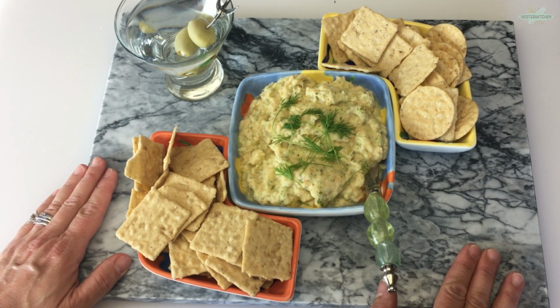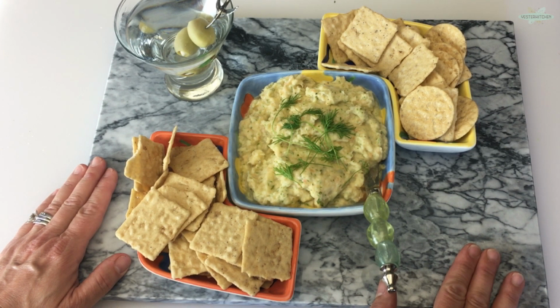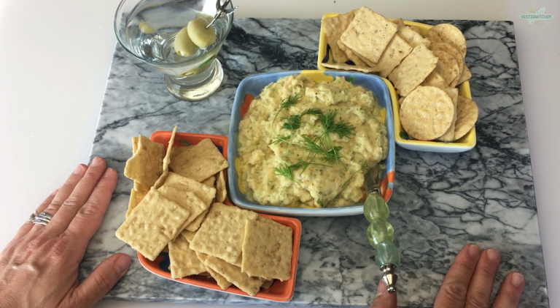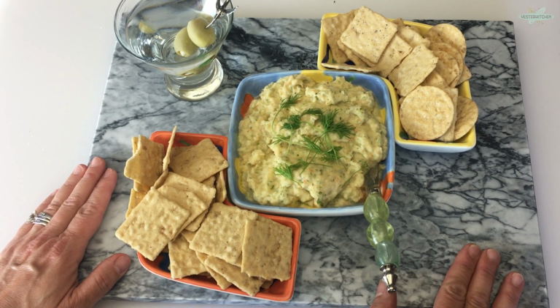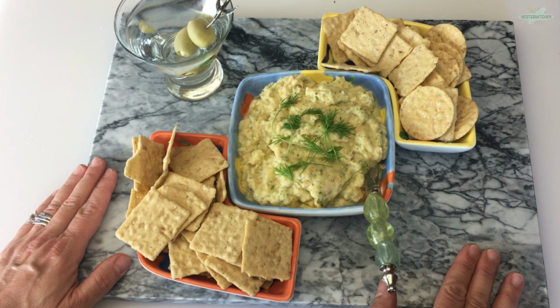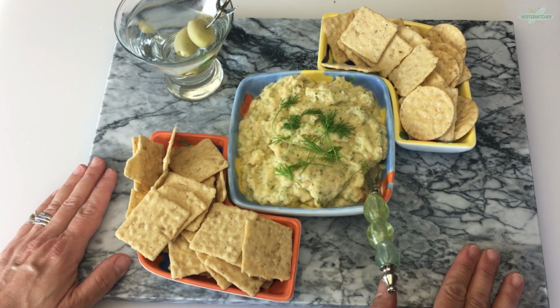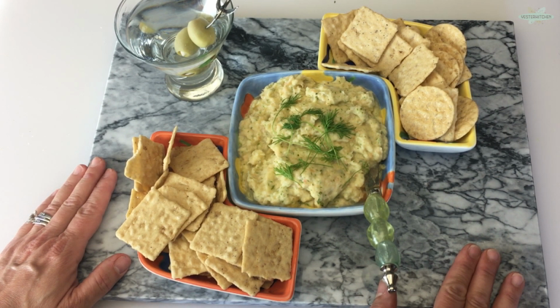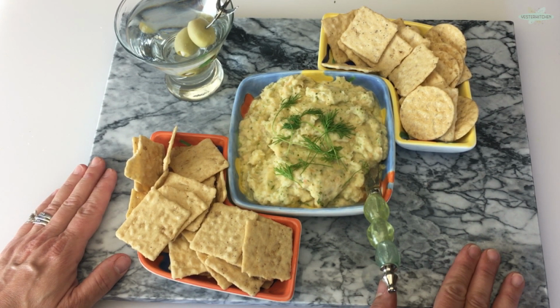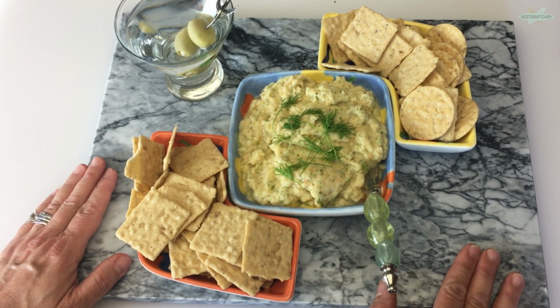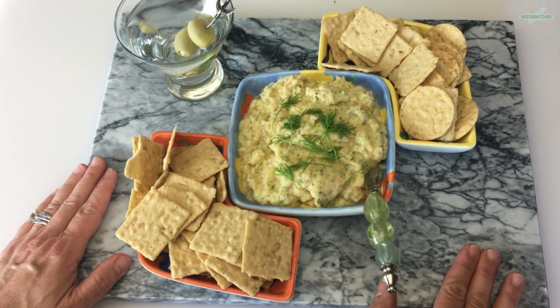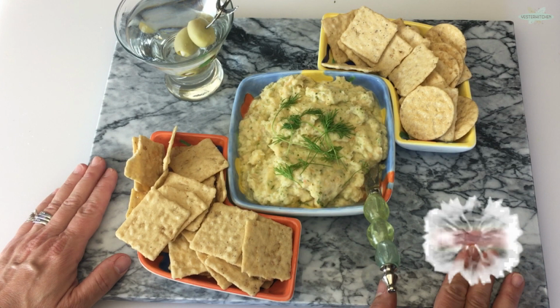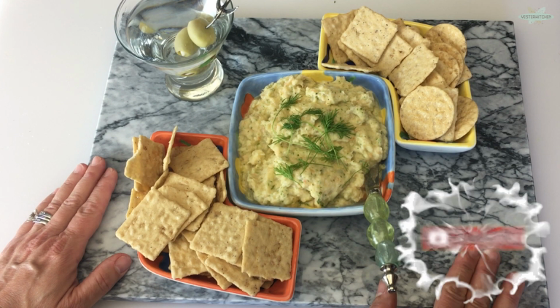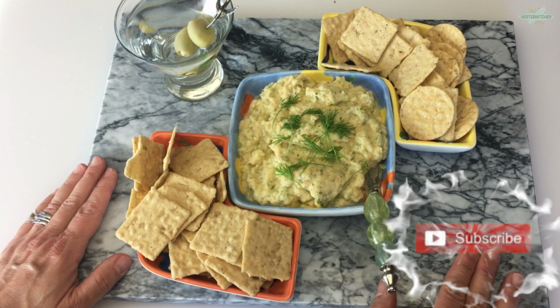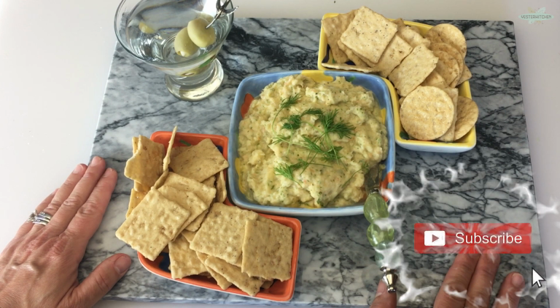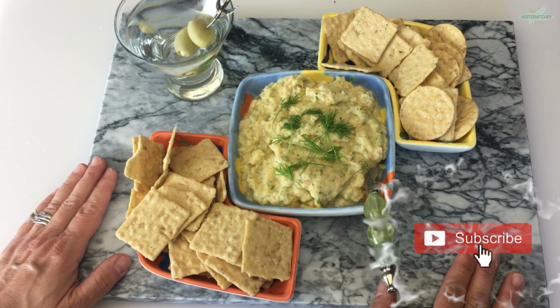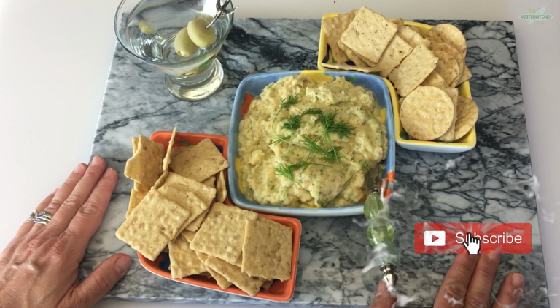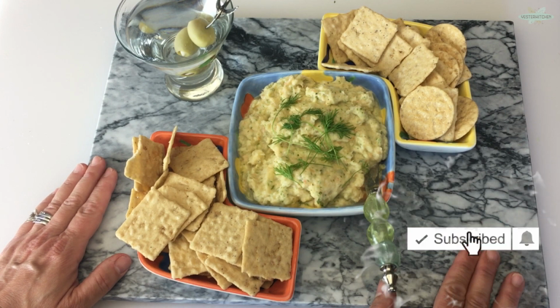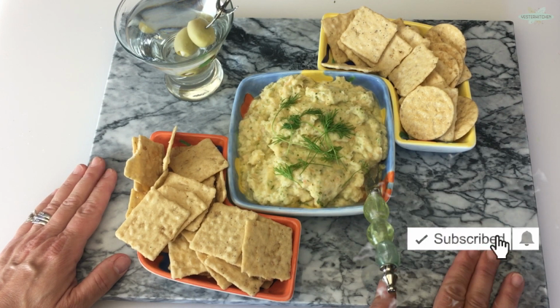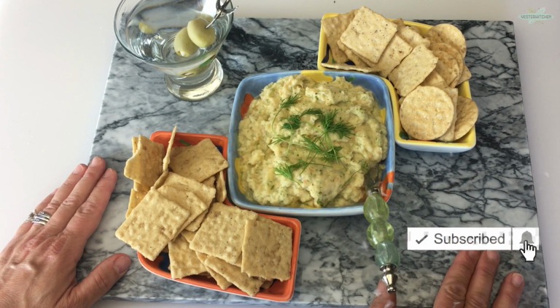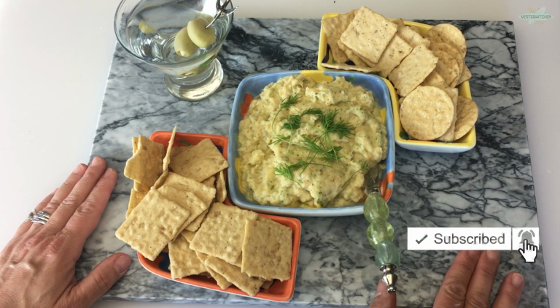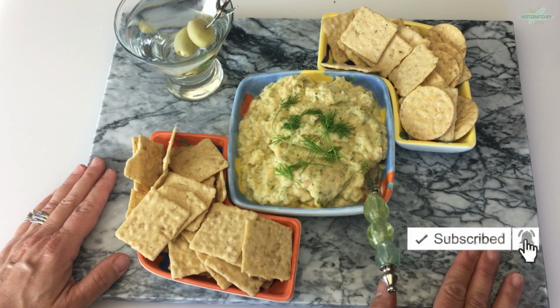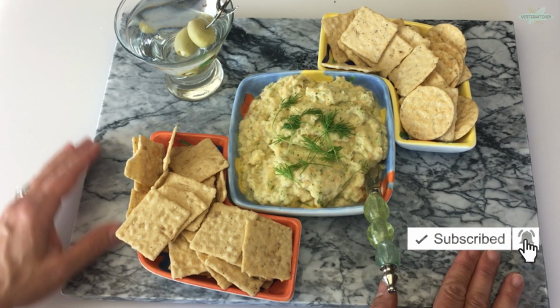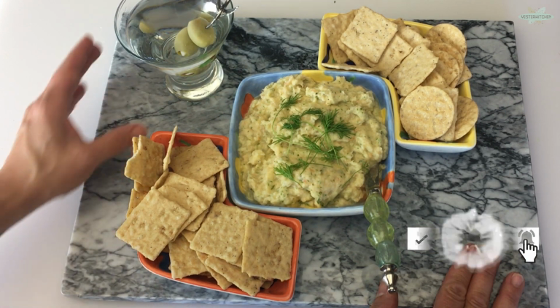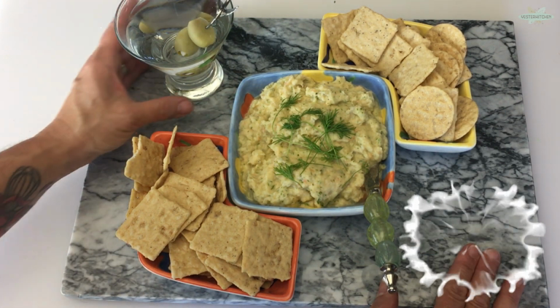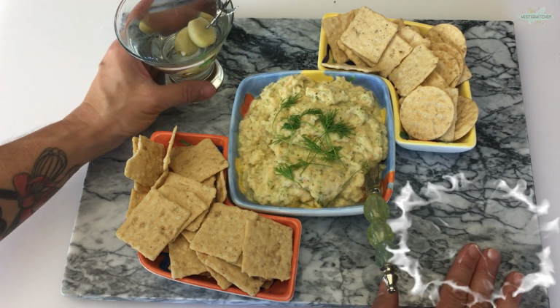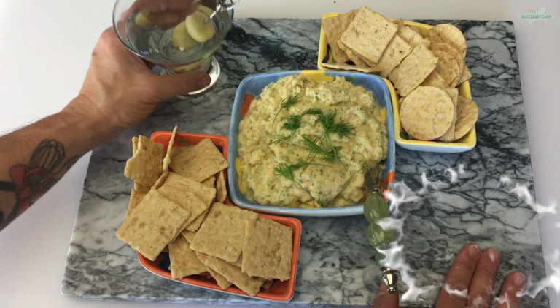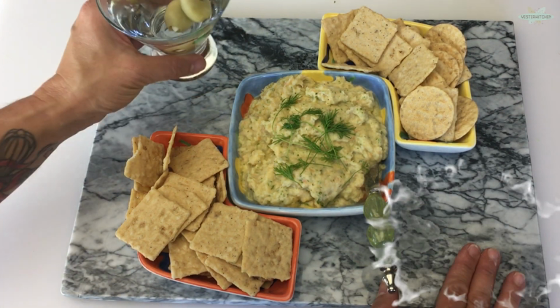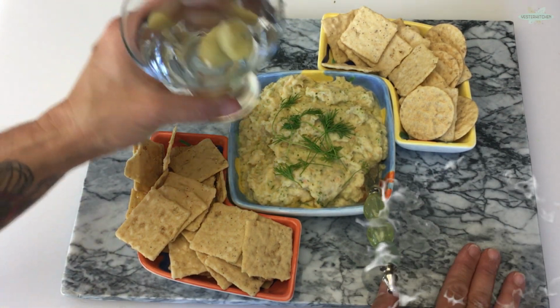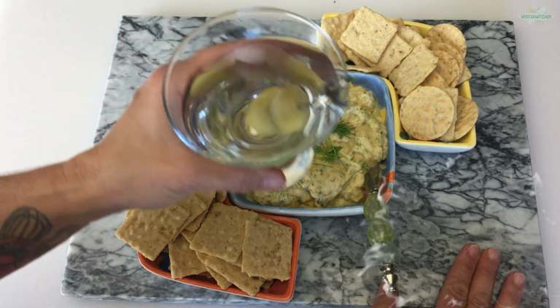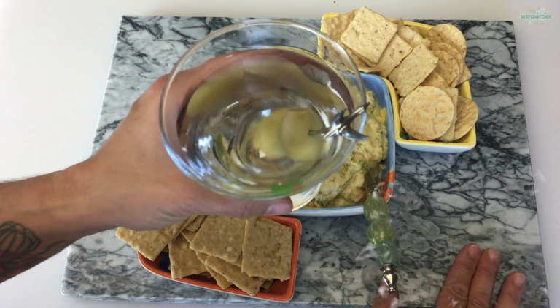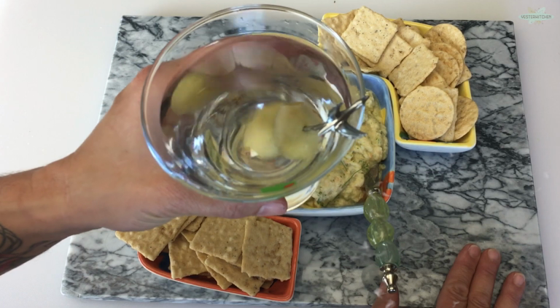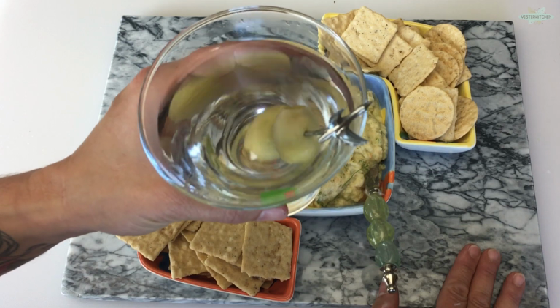If you make one of my recipes, I'd love to see it. Please tag Yester Kitchen on Instagram — it would make my day. I'll see you in the next video.